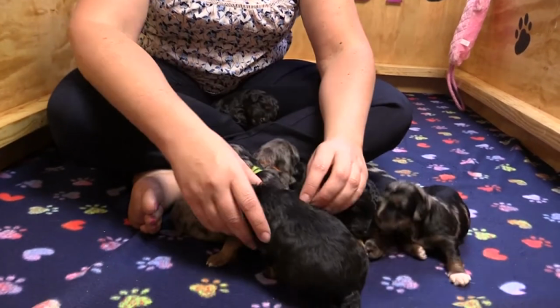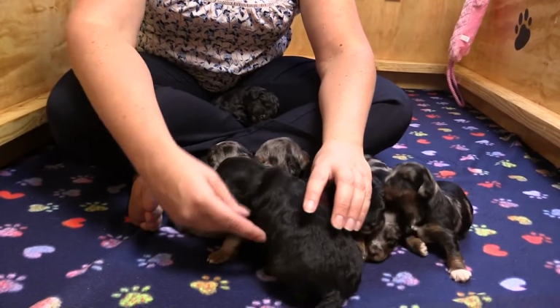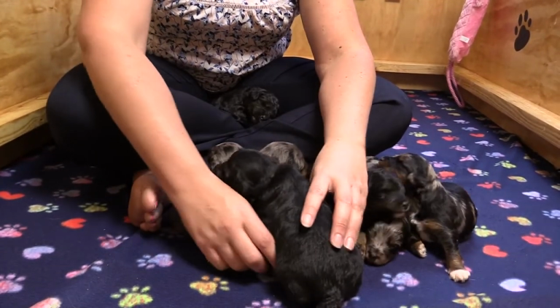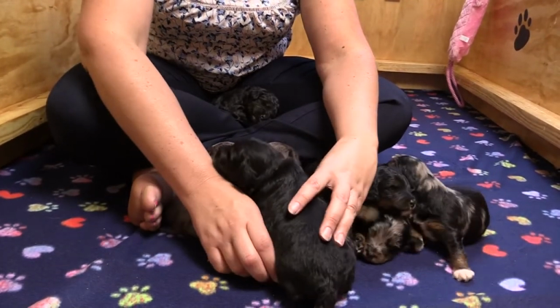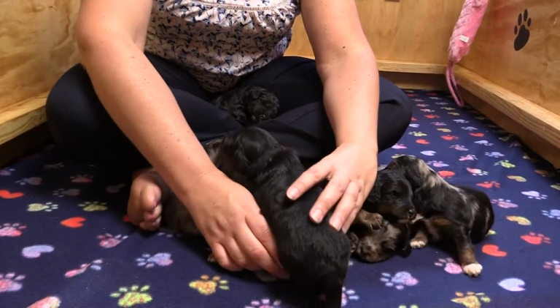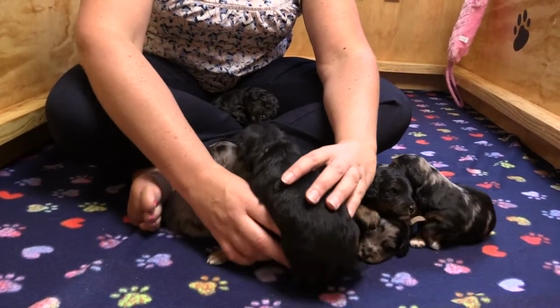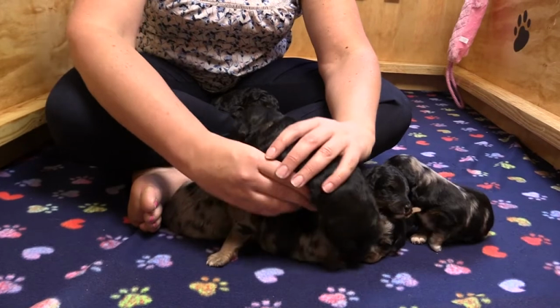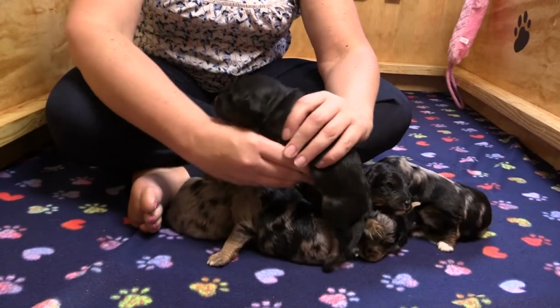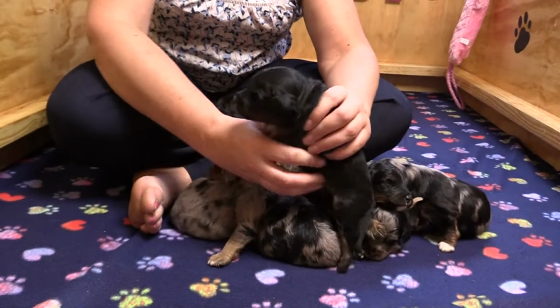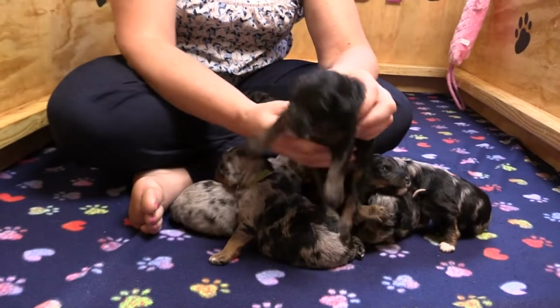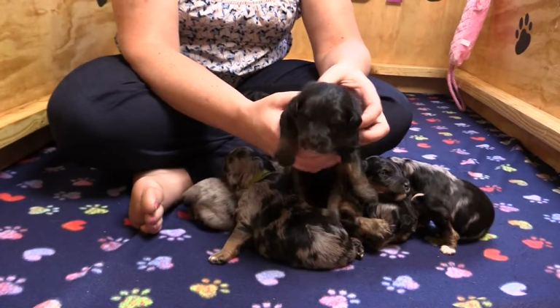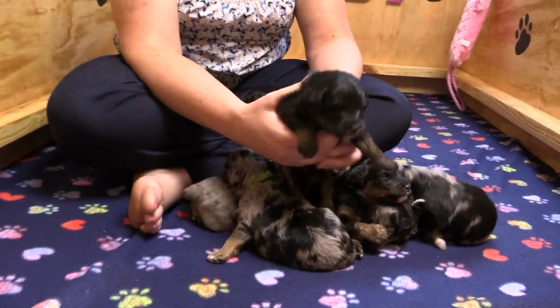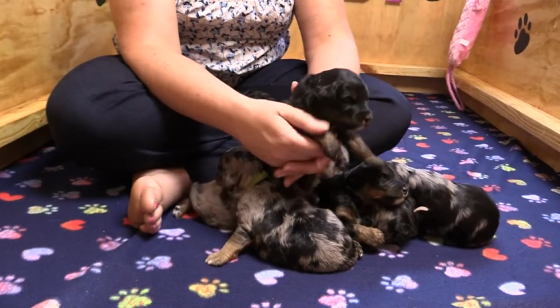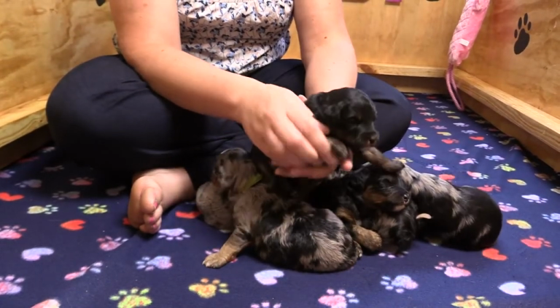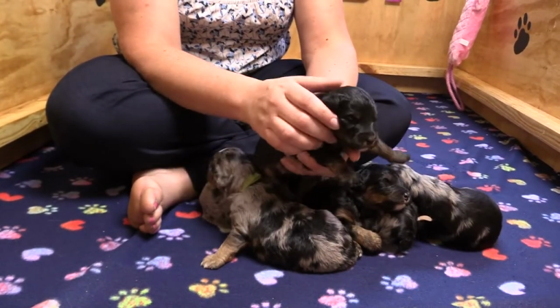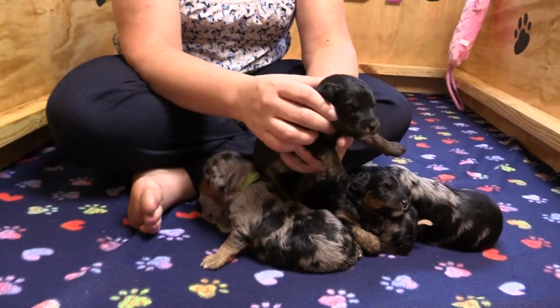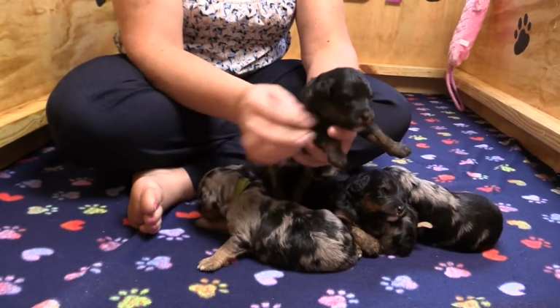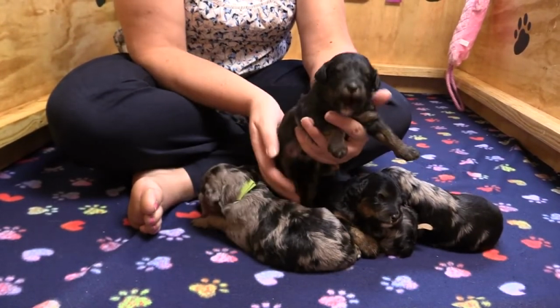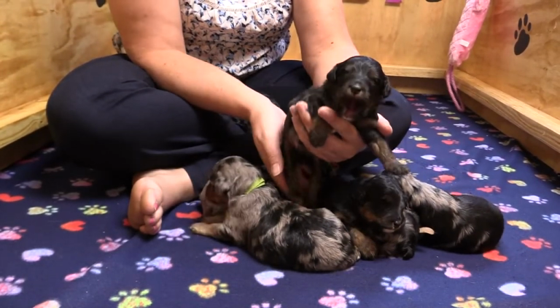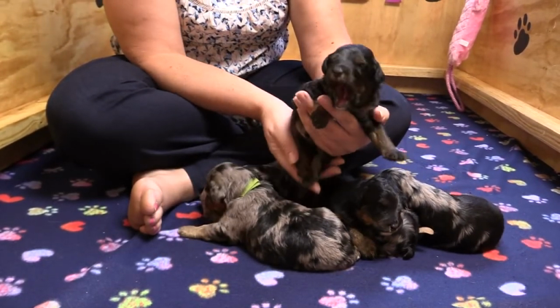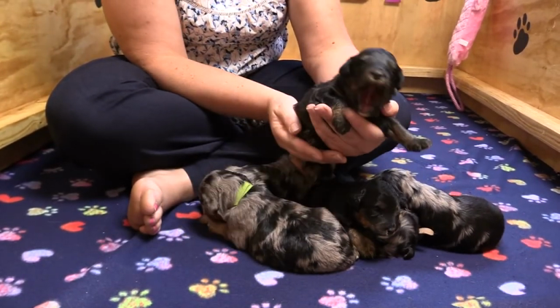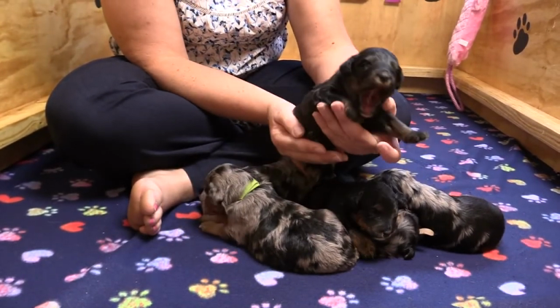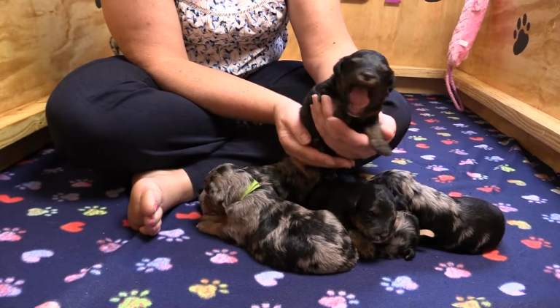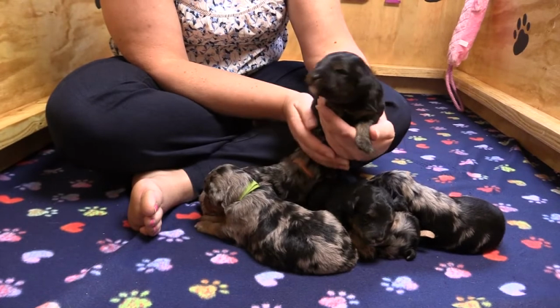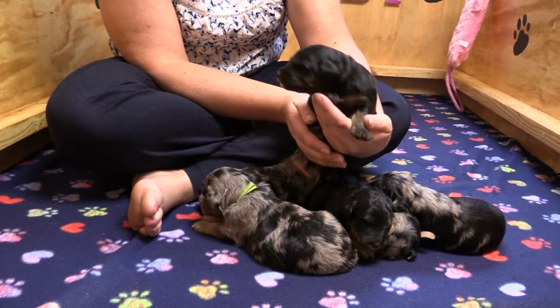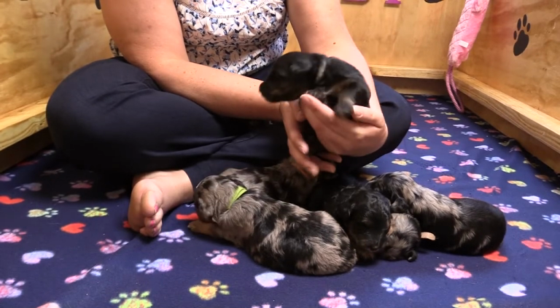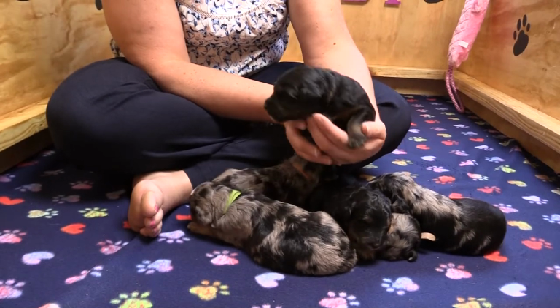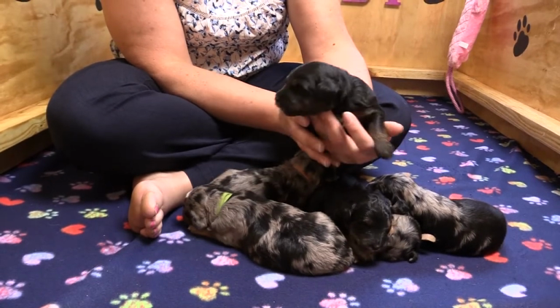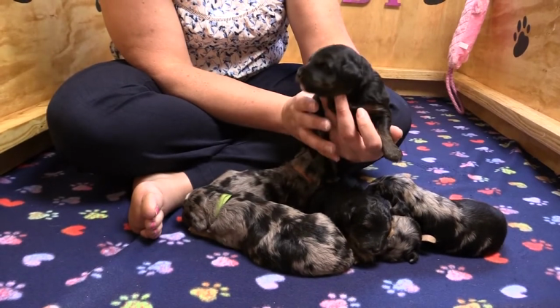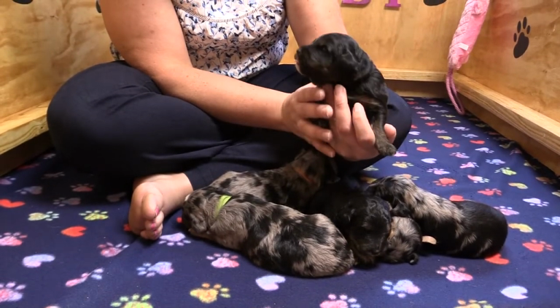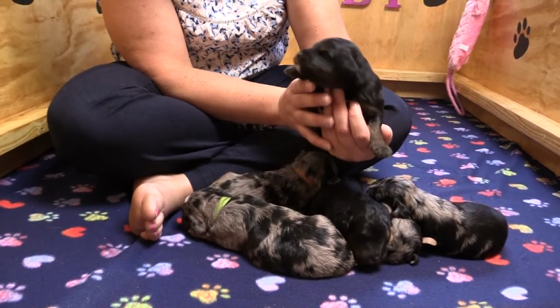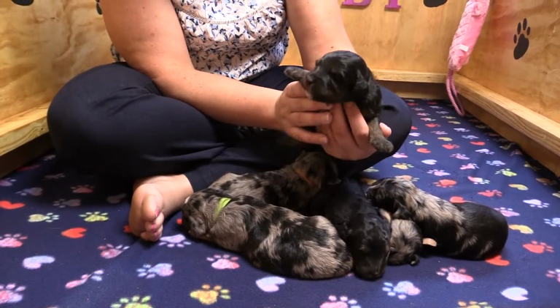And next we have Ernie. Ernie's got the gray collar on. He's still looking for his home, but I'm sure he'll find one quick — as cute as he is.